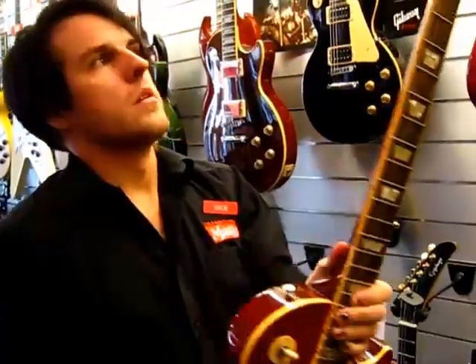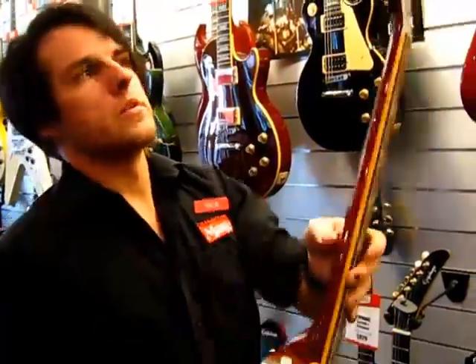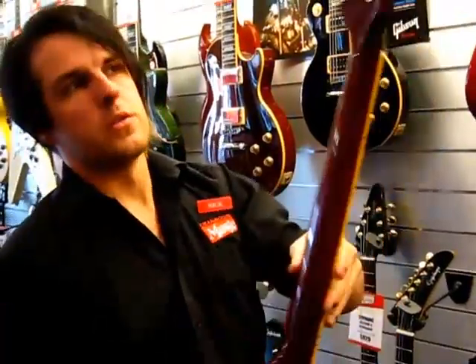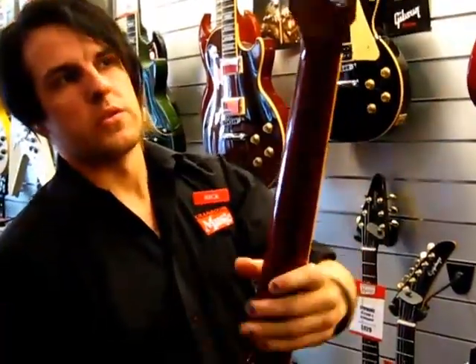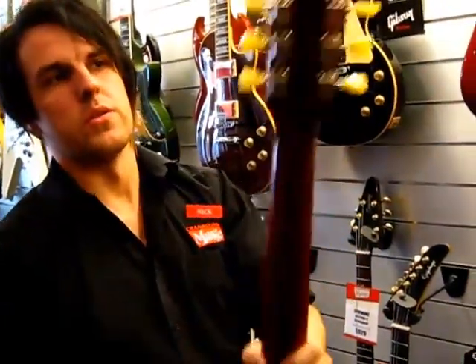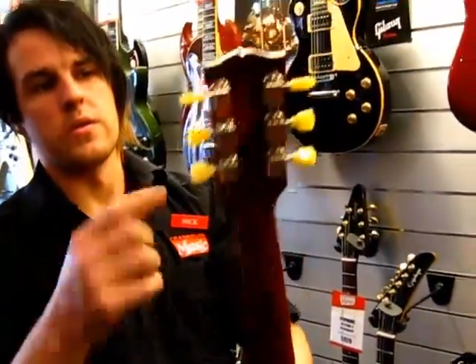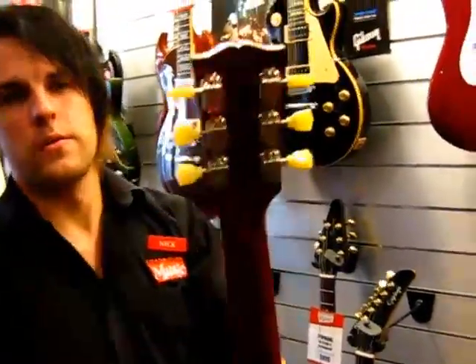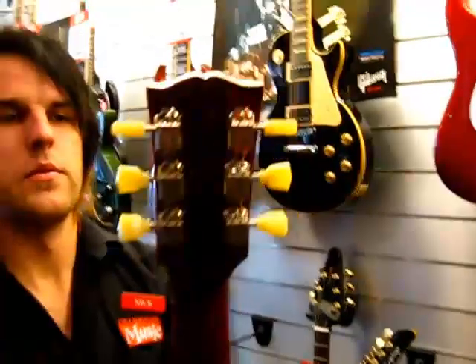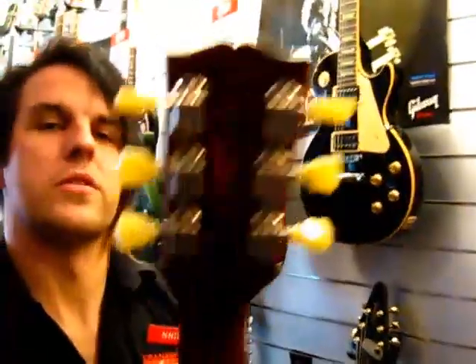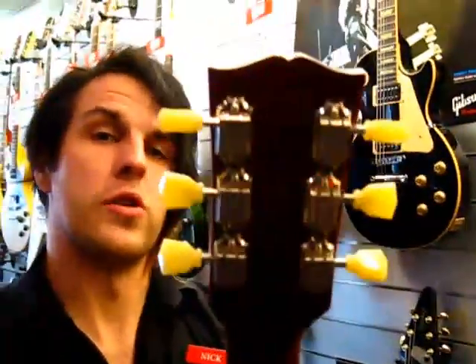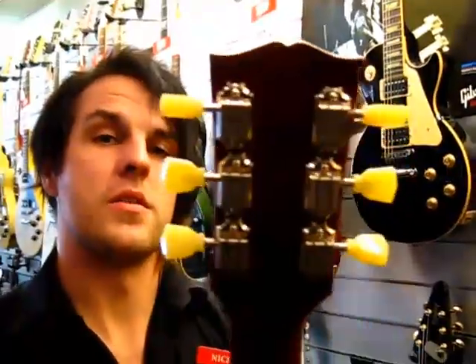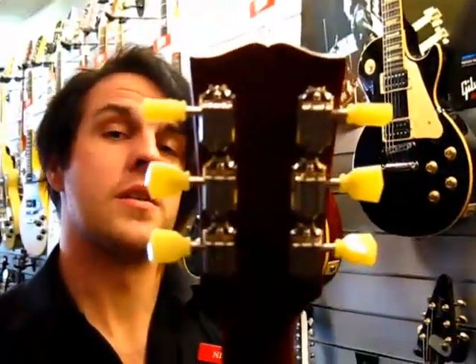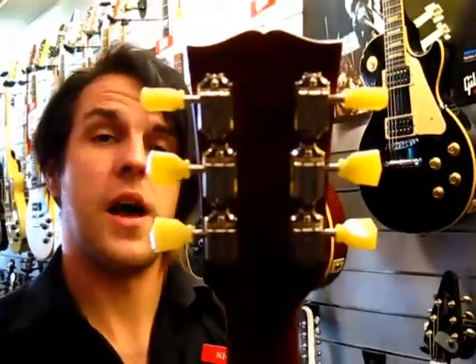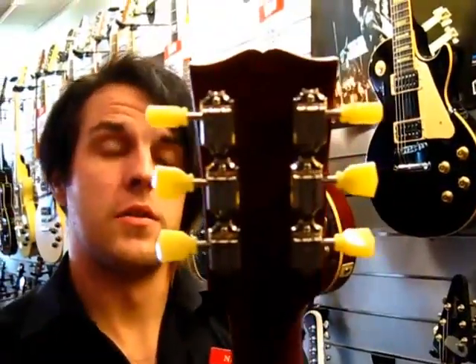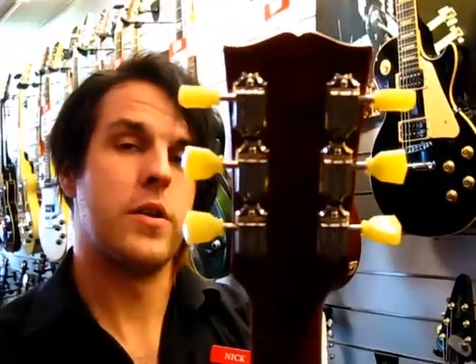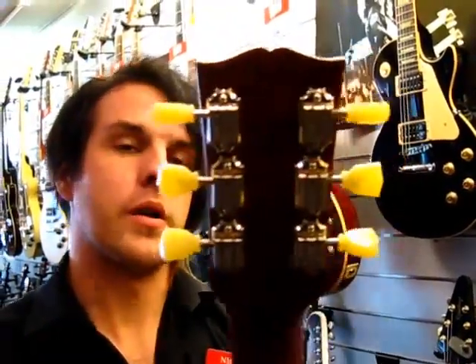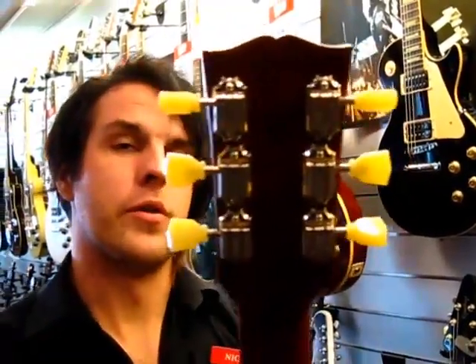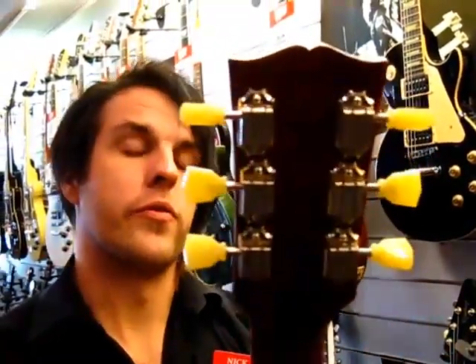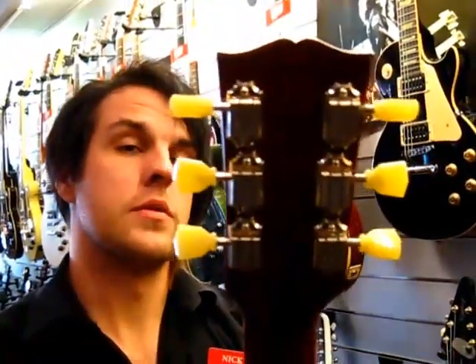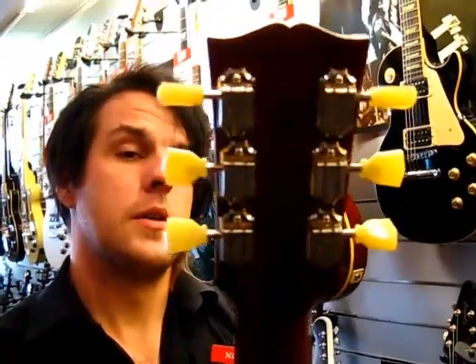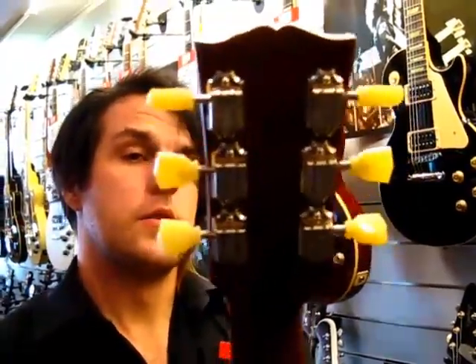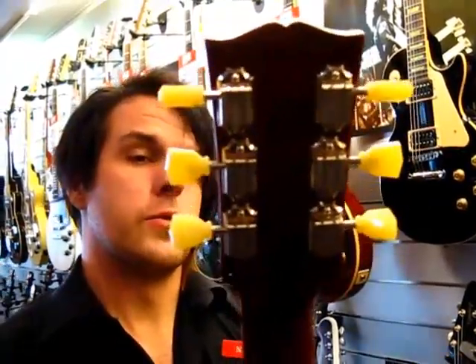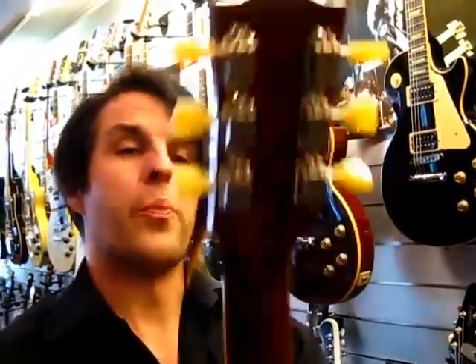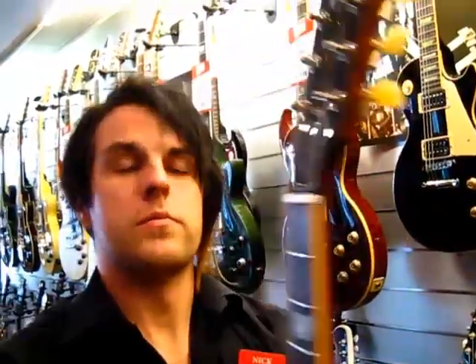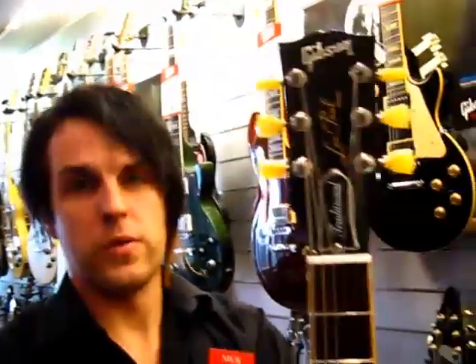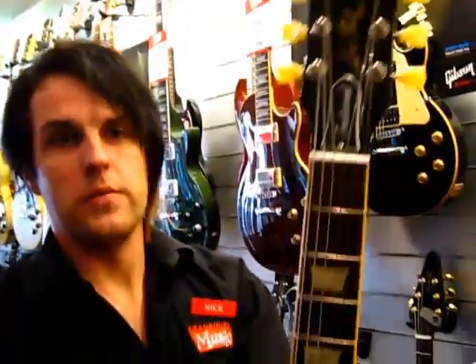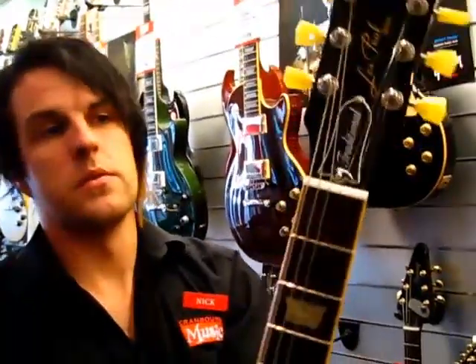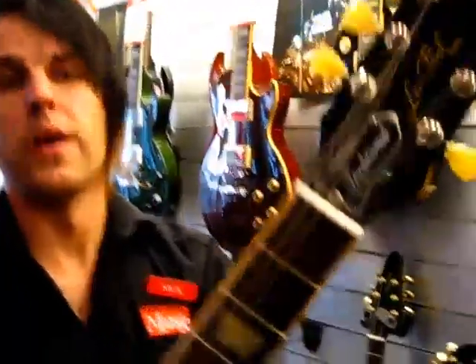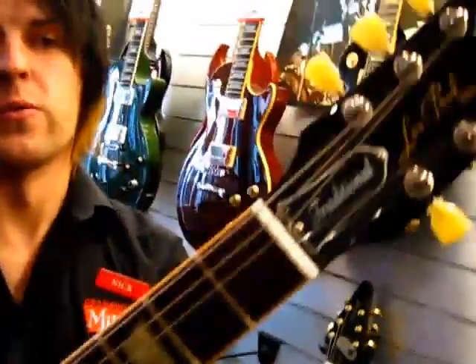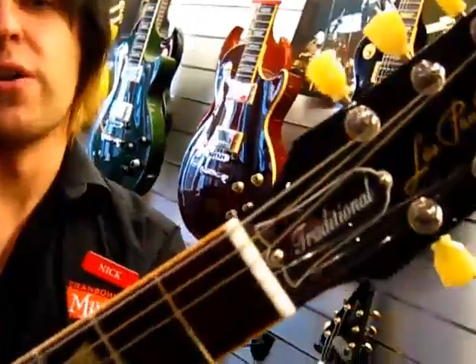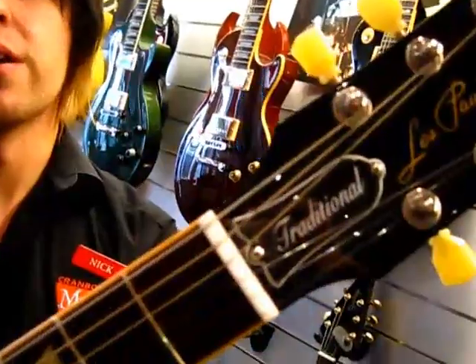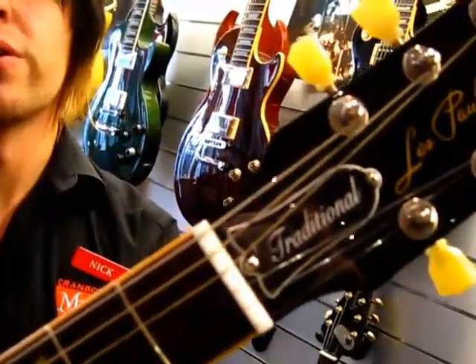The main thing is the vintage Kluson style tuners on the headstock — reminiscent of what the early guitars looked like, as you can see guys like Slash and Page playing in all your favourite videos. It's still a traditional belt and truss rod cover, blazed with the traditional logo so you can tell the difference.